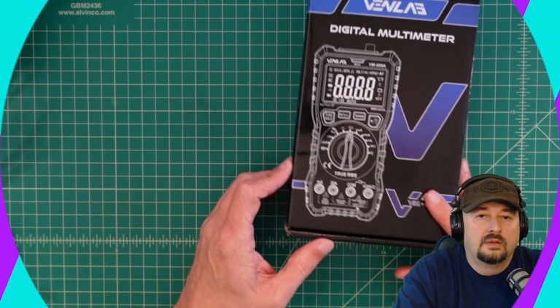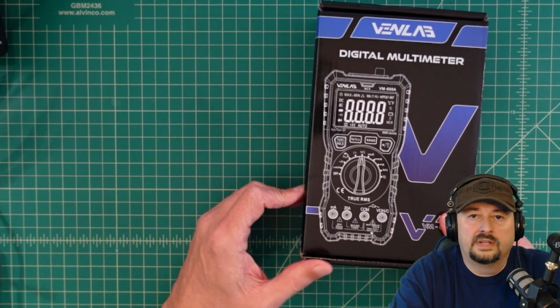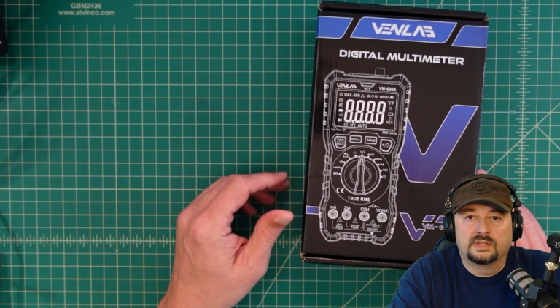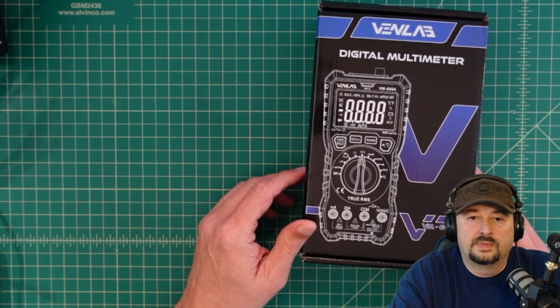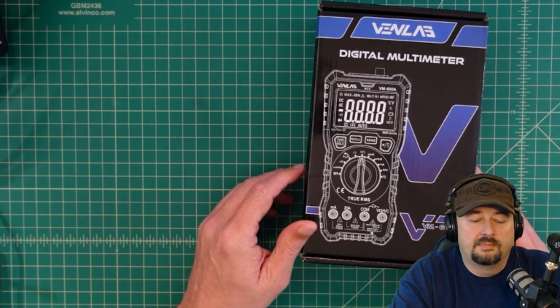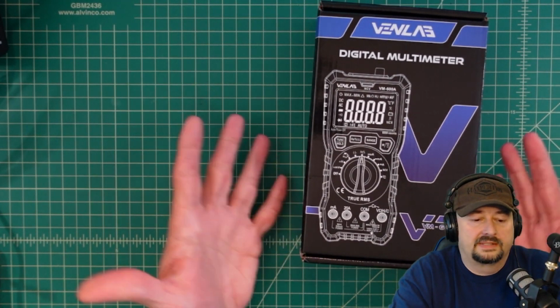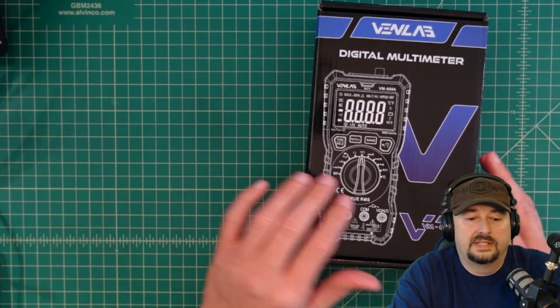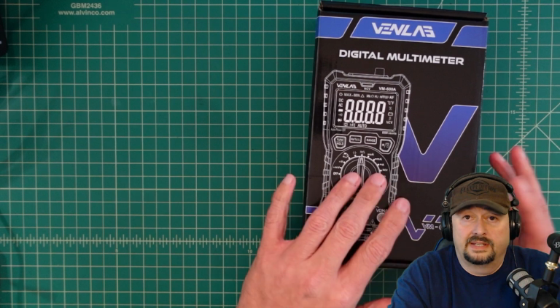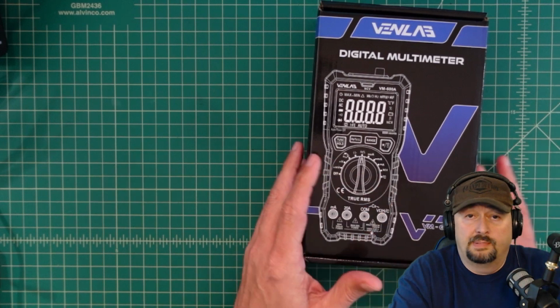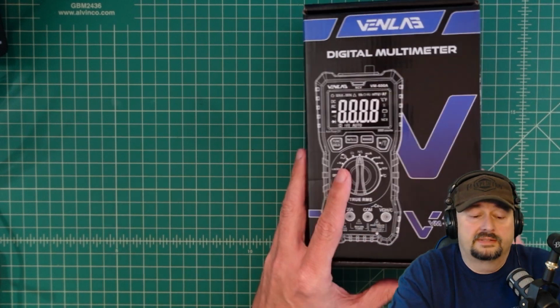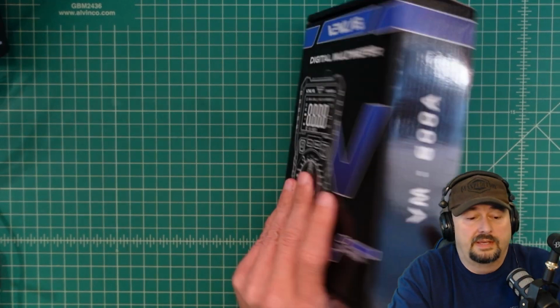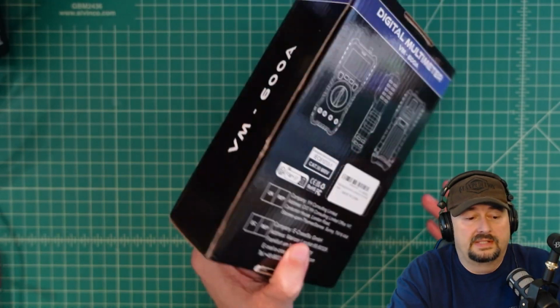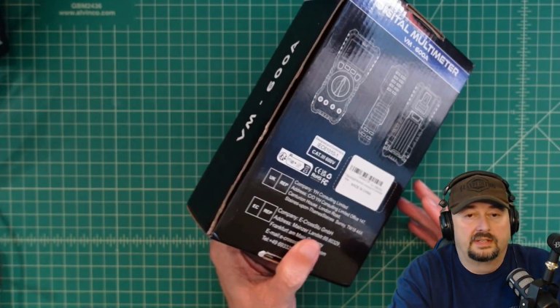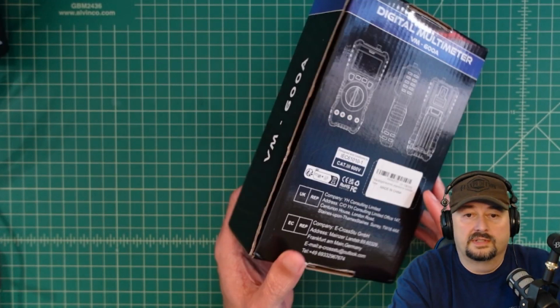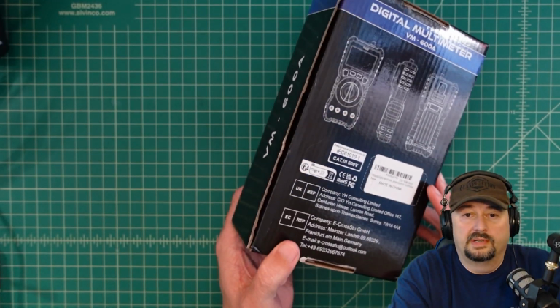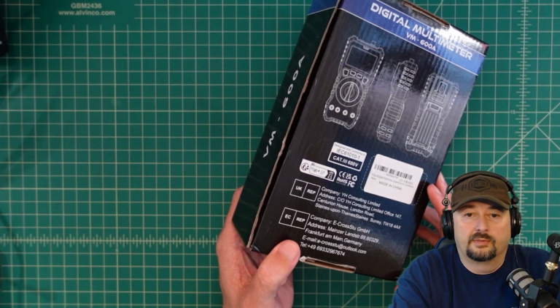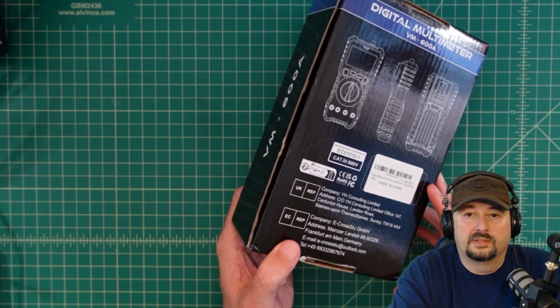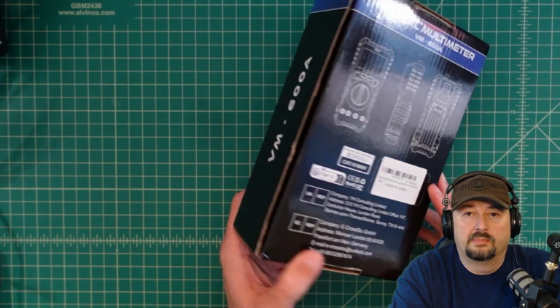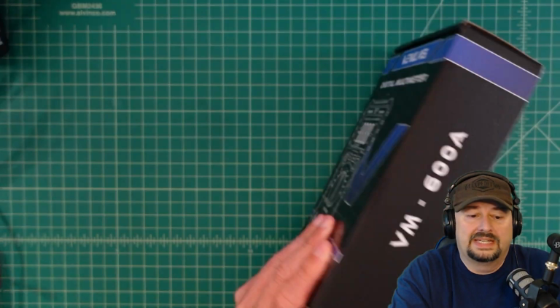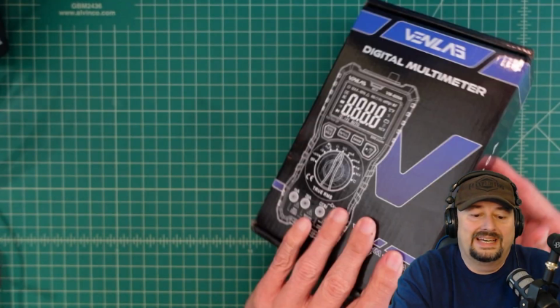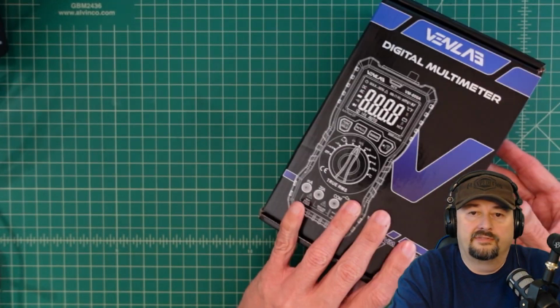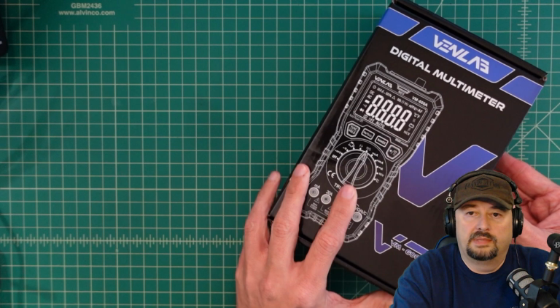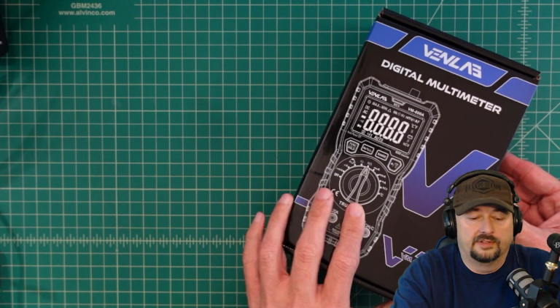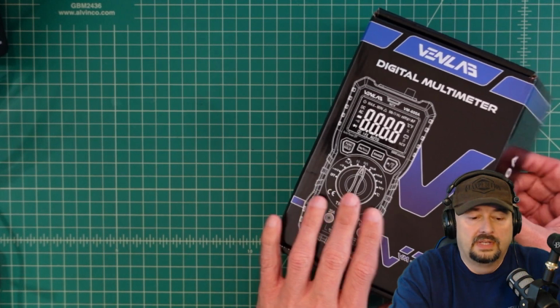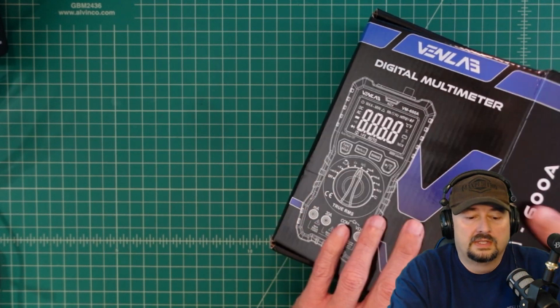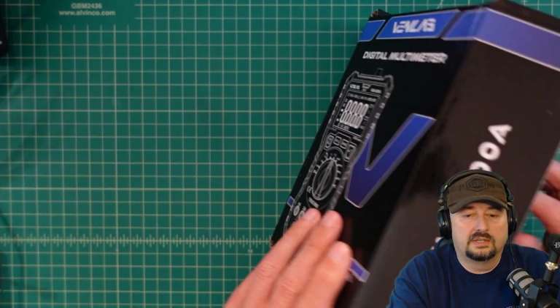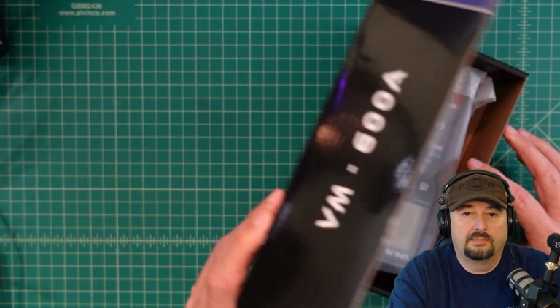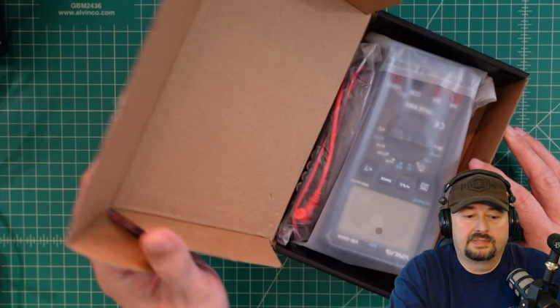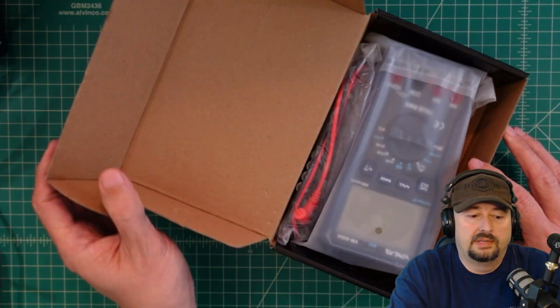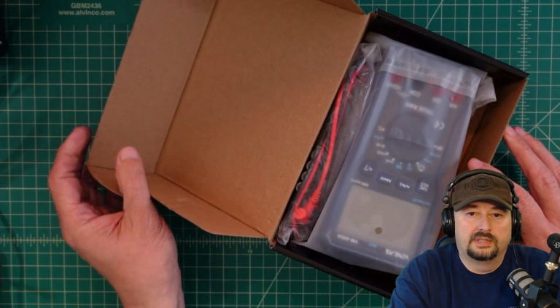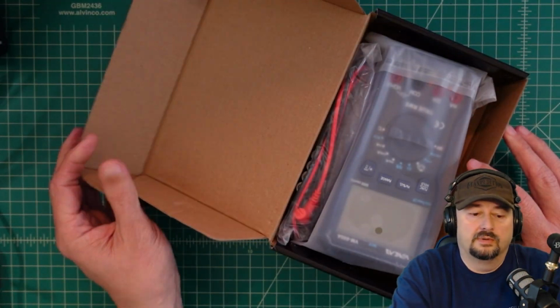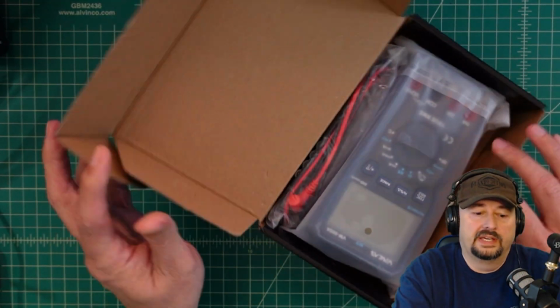Let's see what's in the box. It's a nice box, and there's a little bit of information on it but not enough to be meaningful. So let's go ahead and pop this open and see what we have.